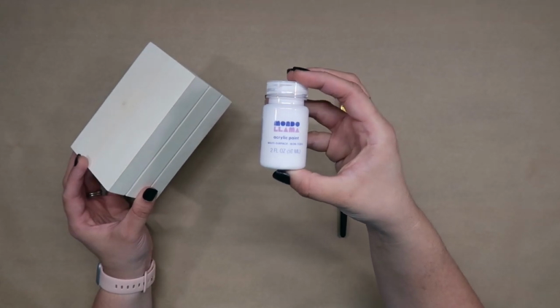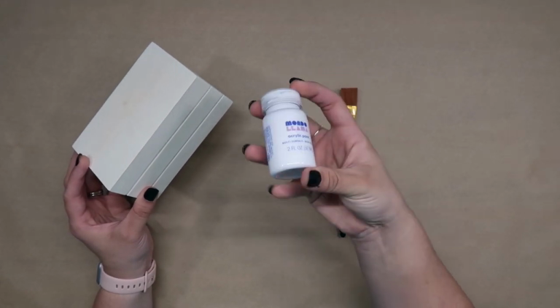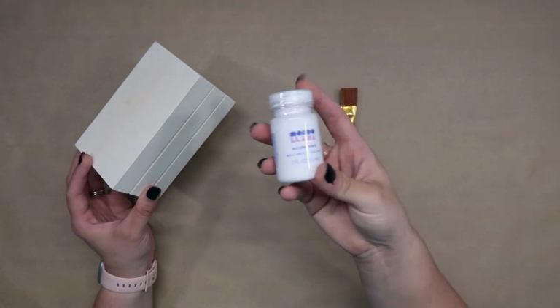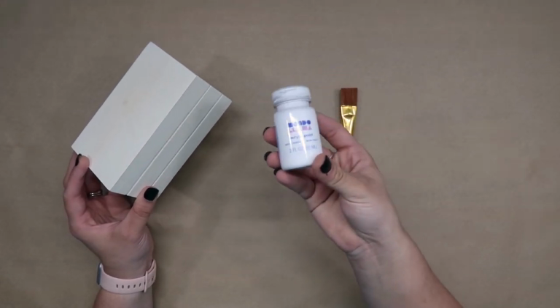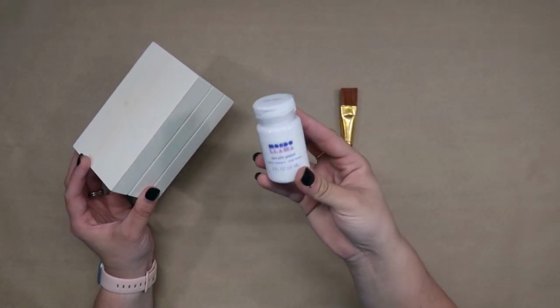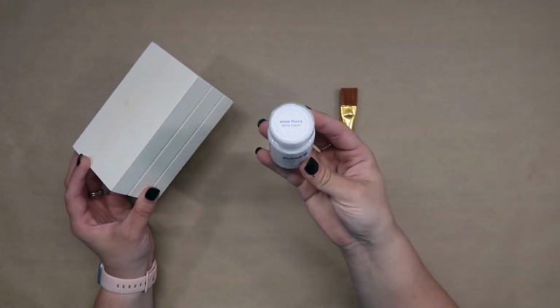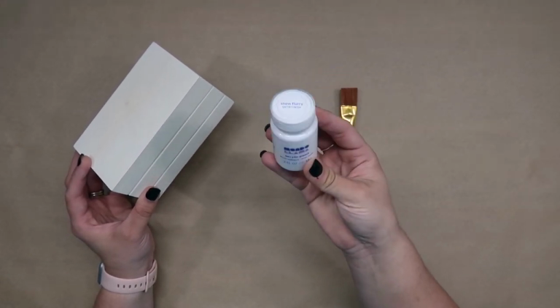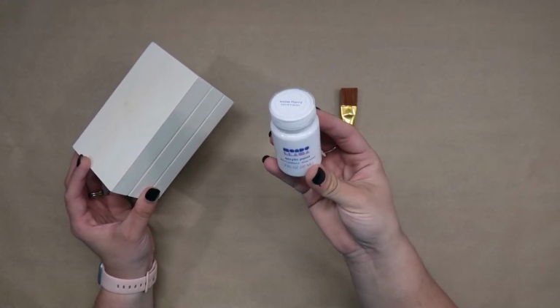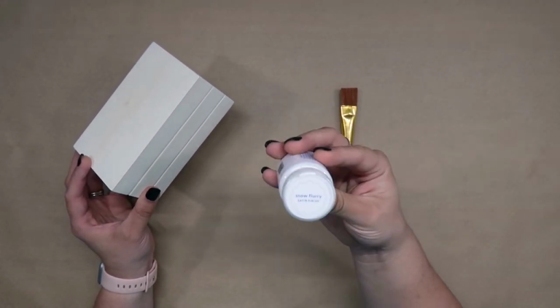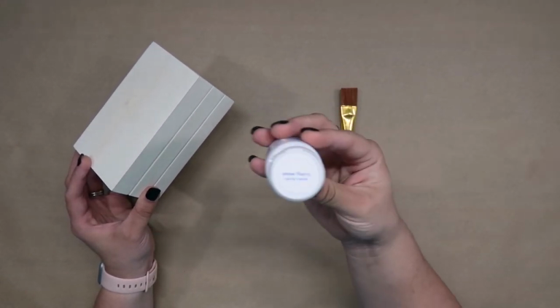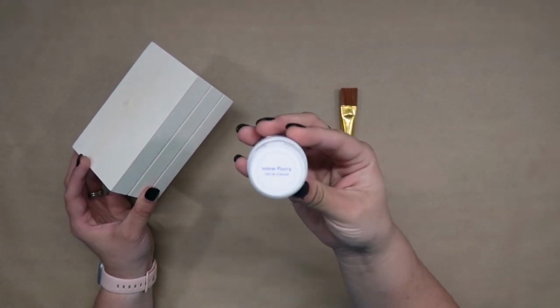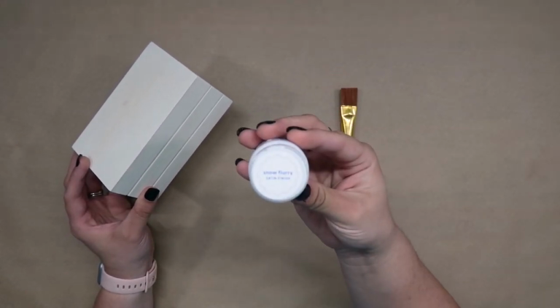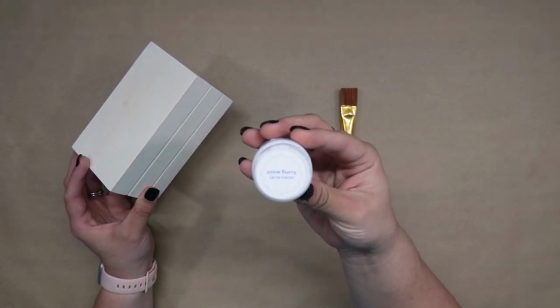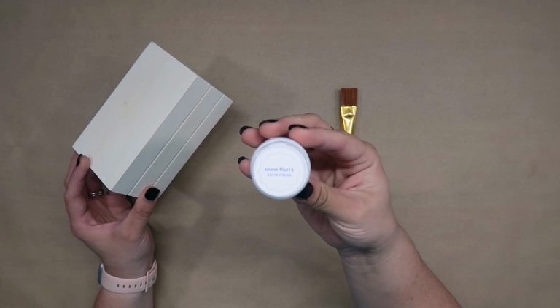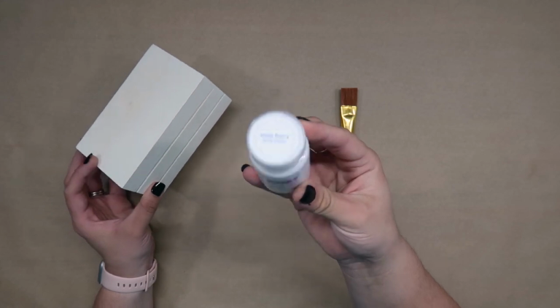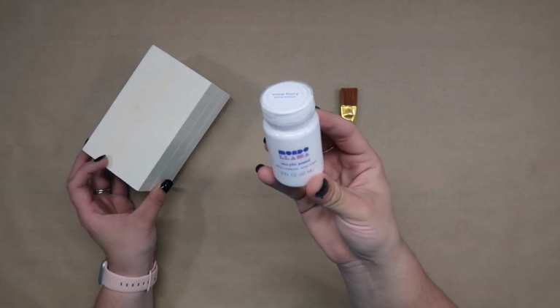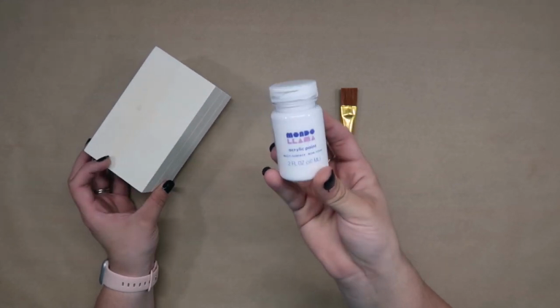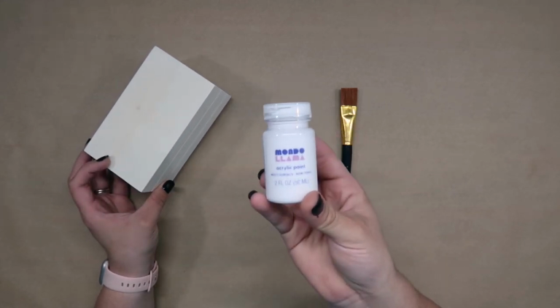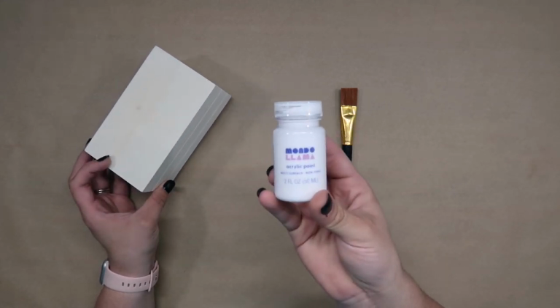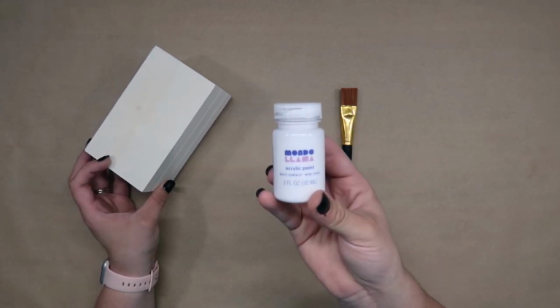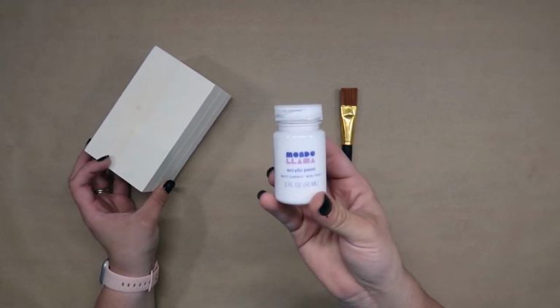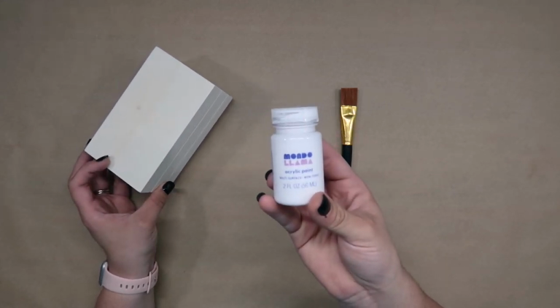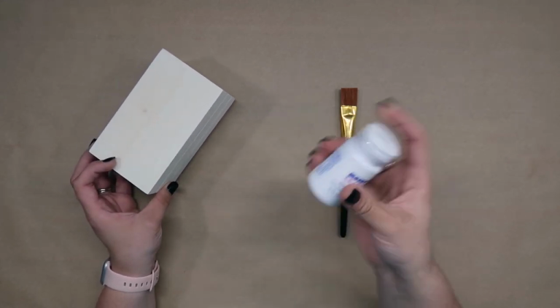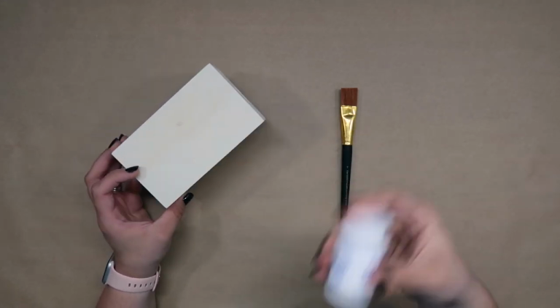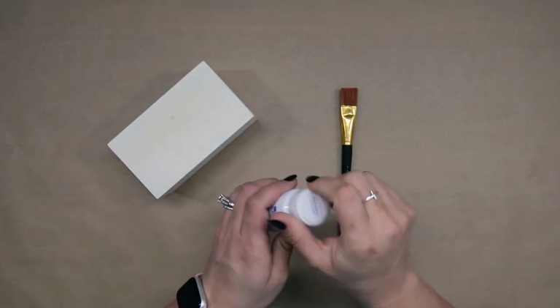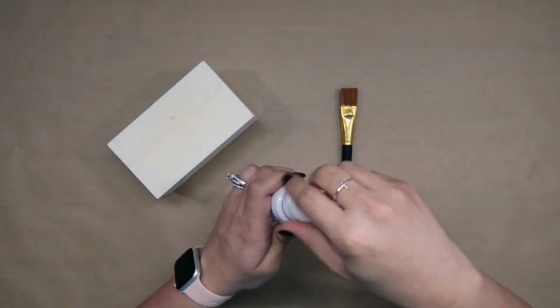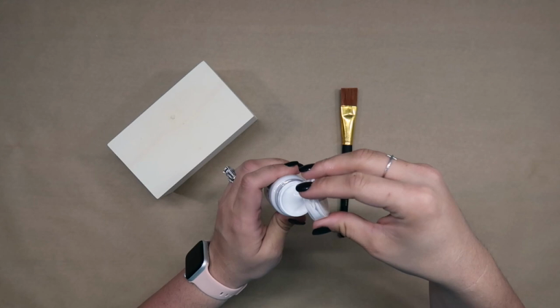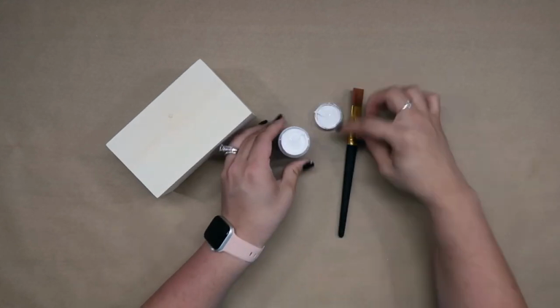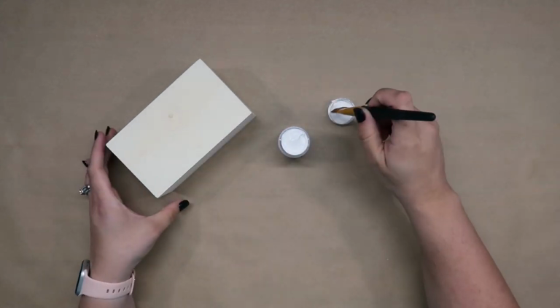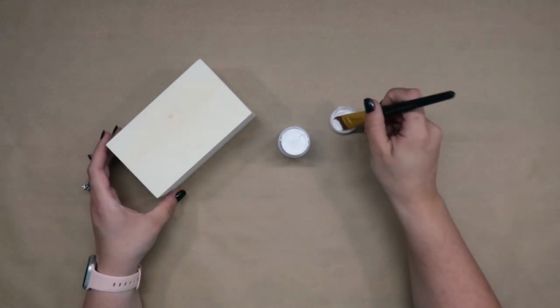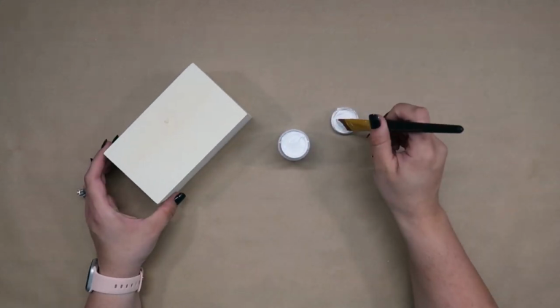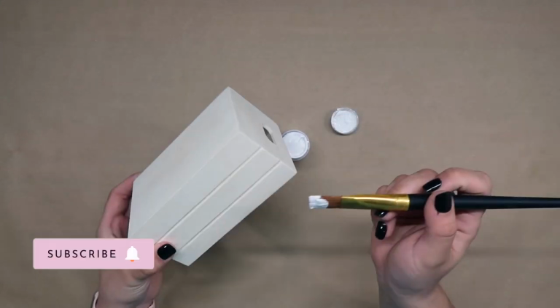We want to go ahead and paint the entire crate with a coat of white paint. You can use chalk paint or acrylic paint. I just happen to have acrylic paint from Target on hand so that's what I decided to use.